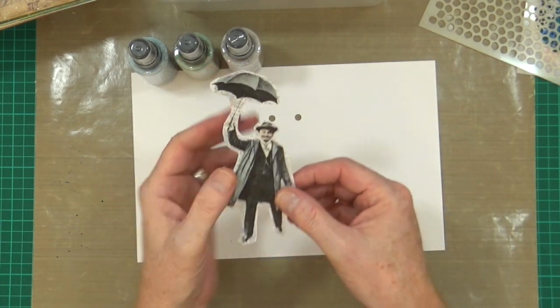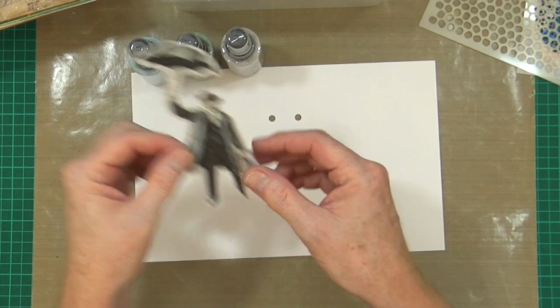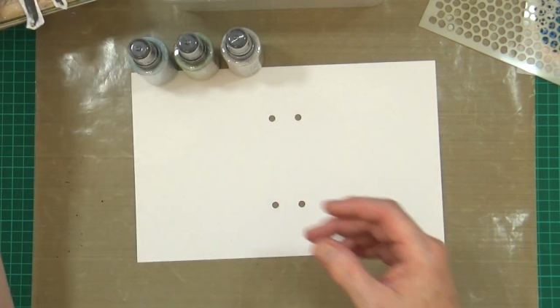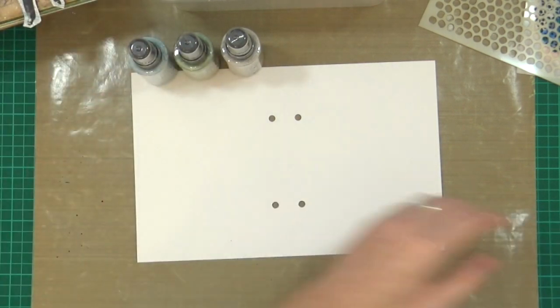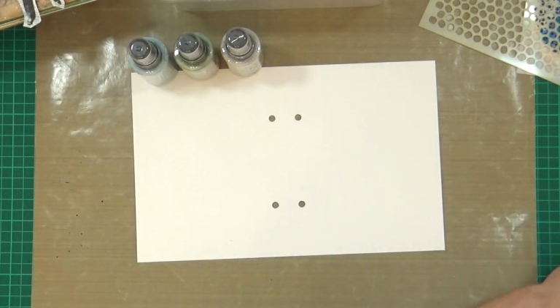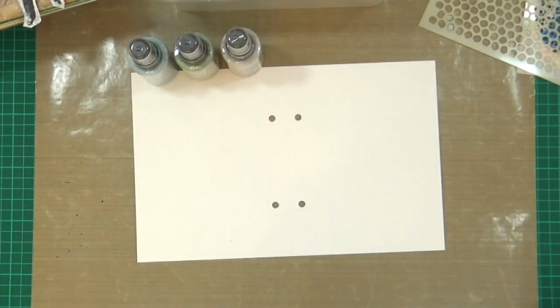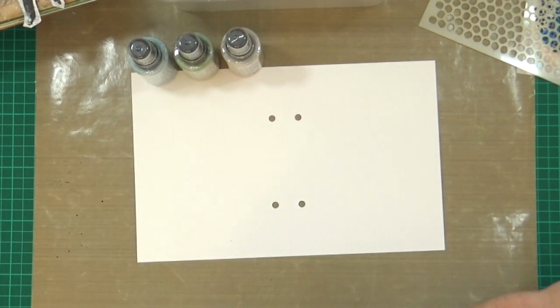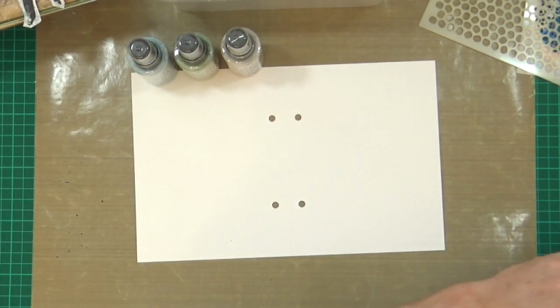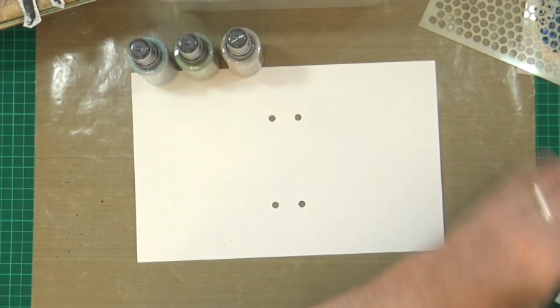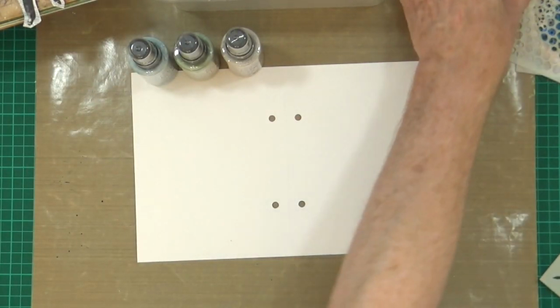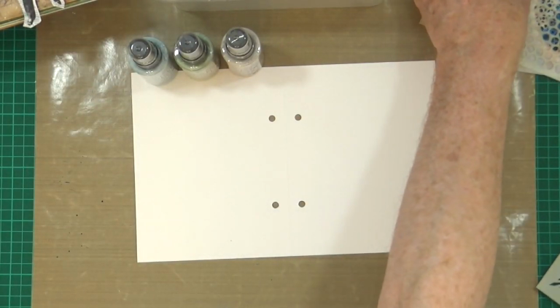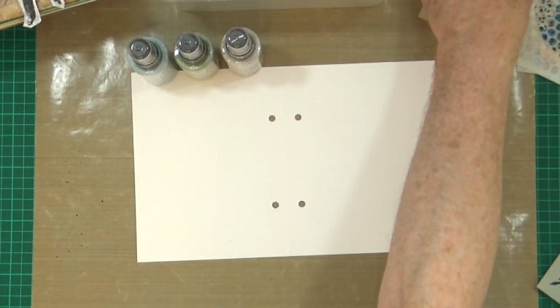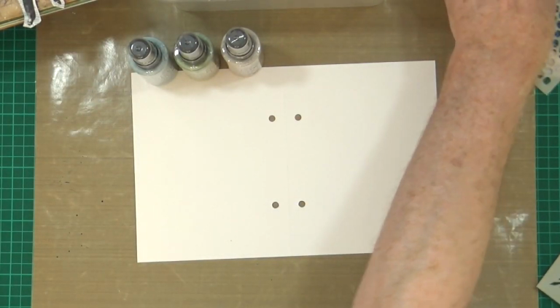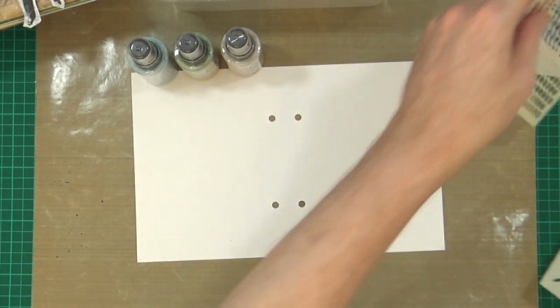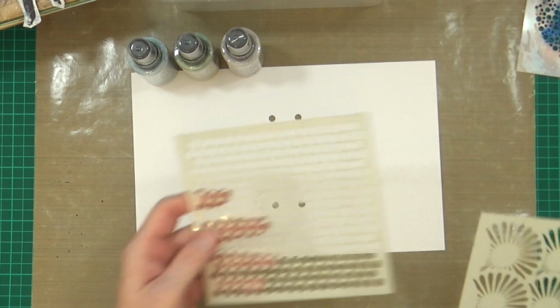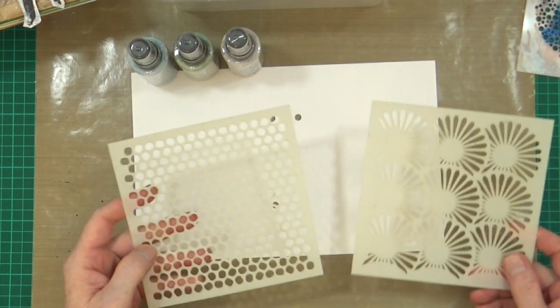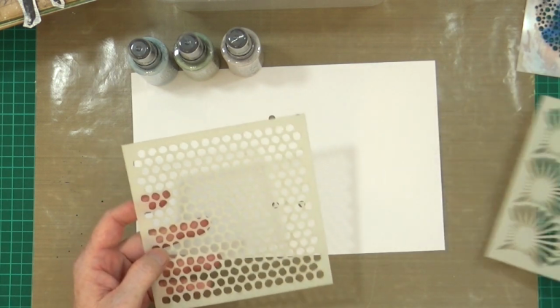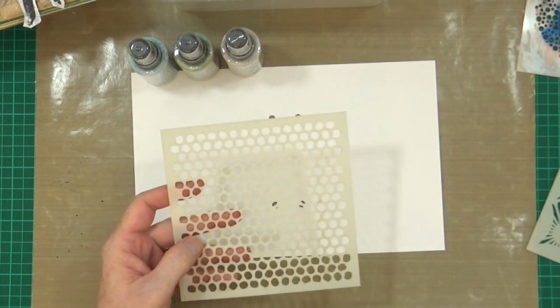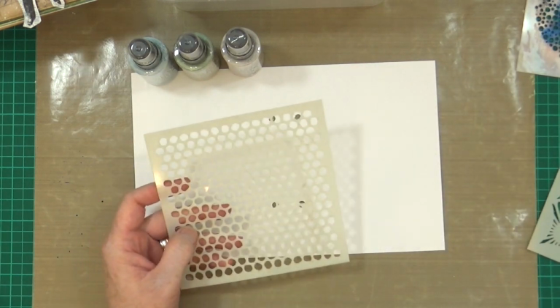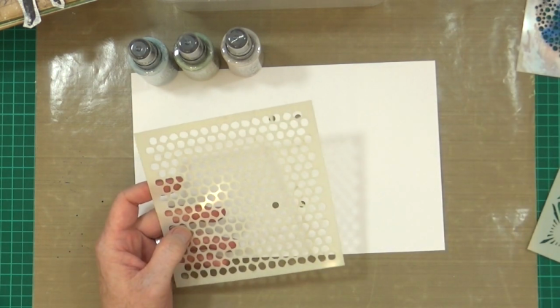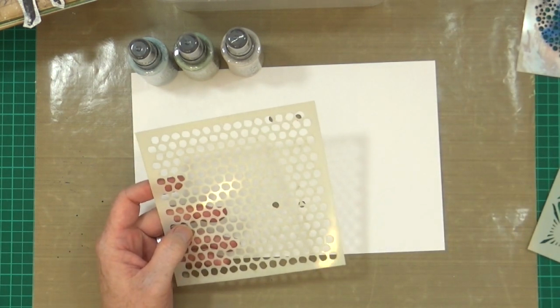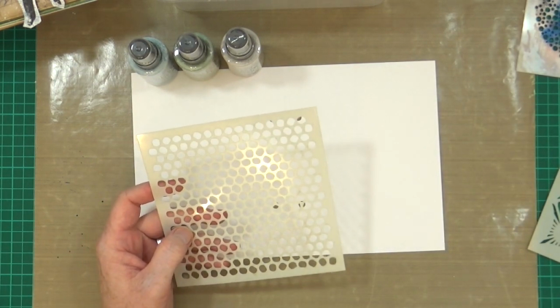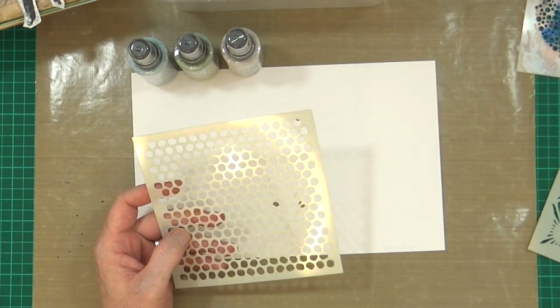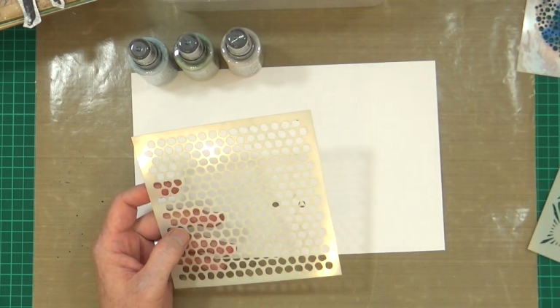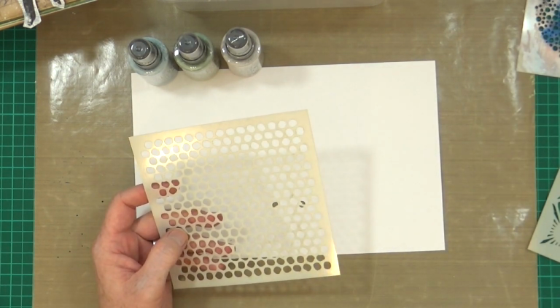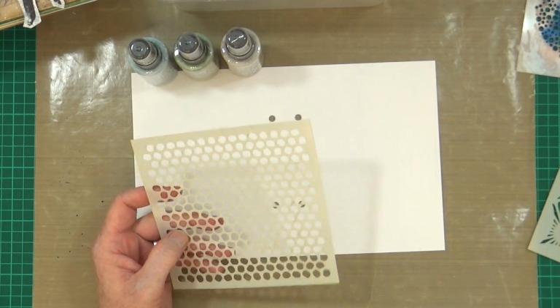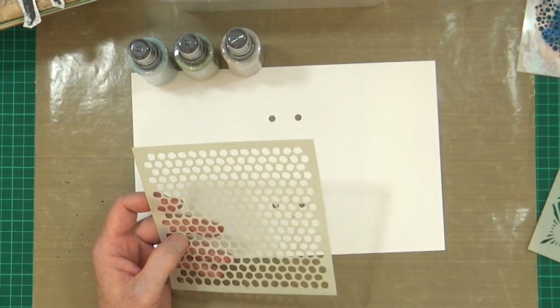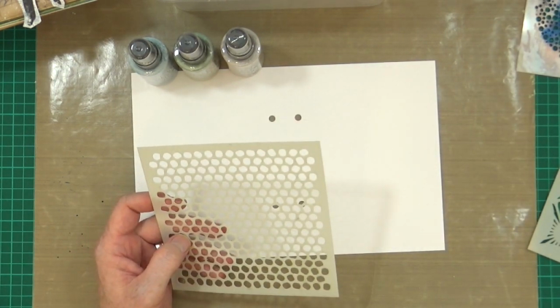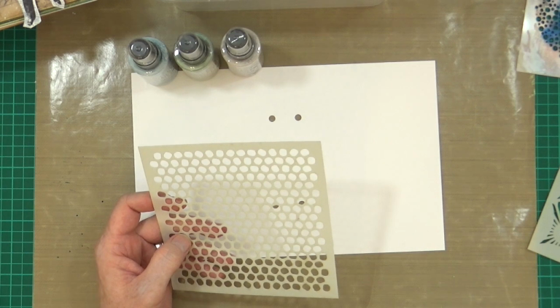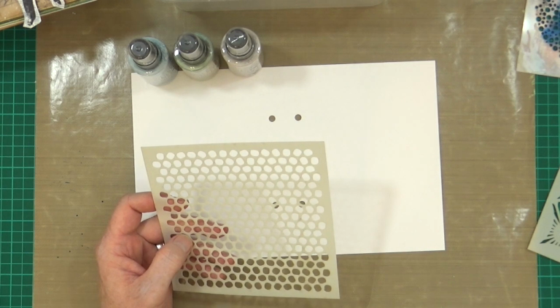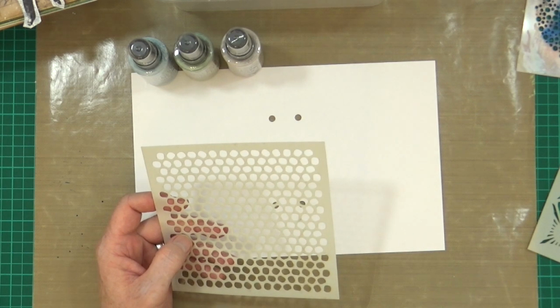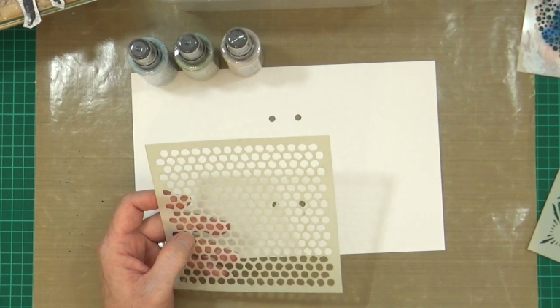On that note, may I introduce you to my two new stencils for September. Let me find a dark piece of card so you can see them.